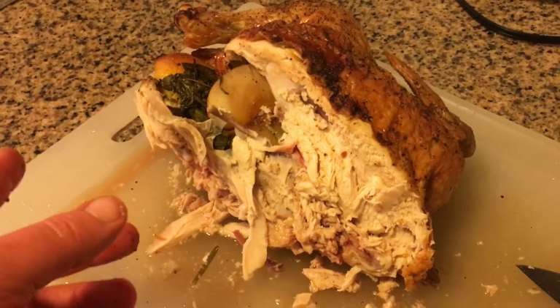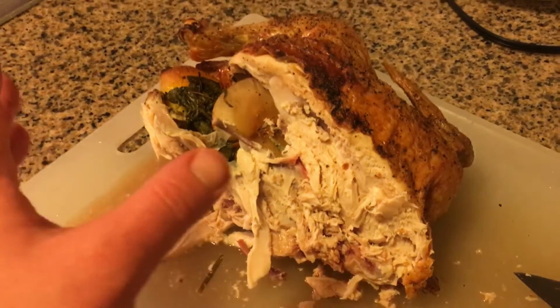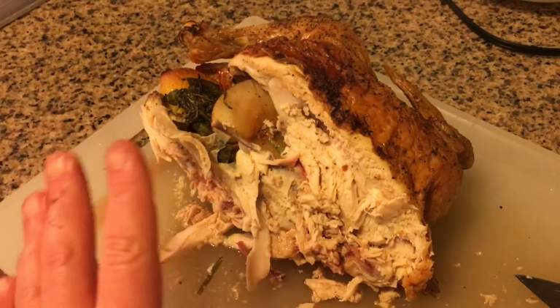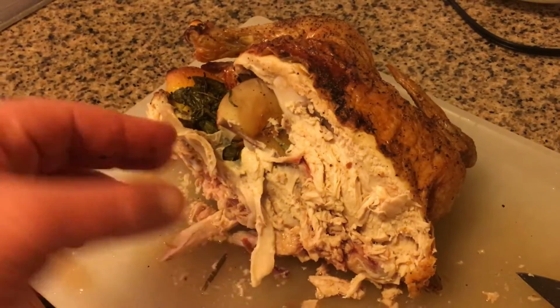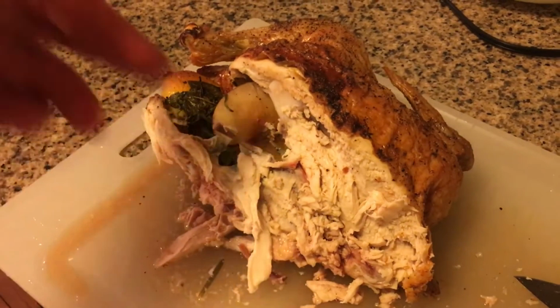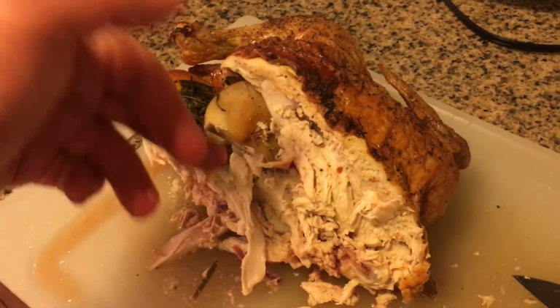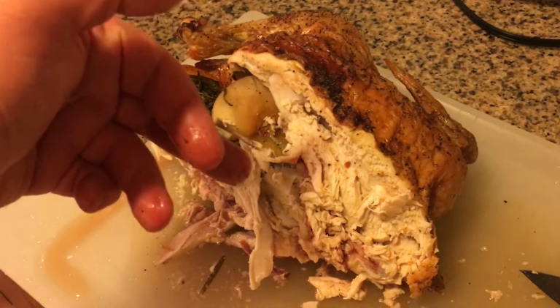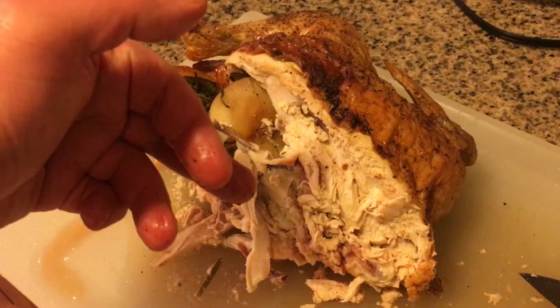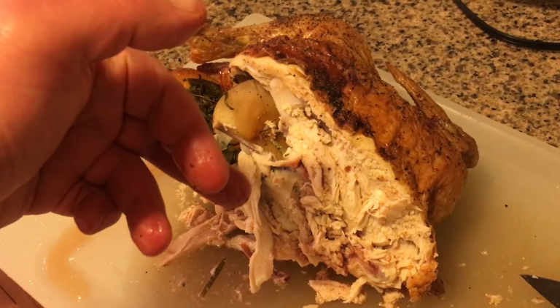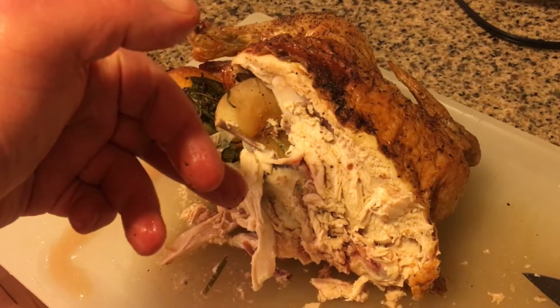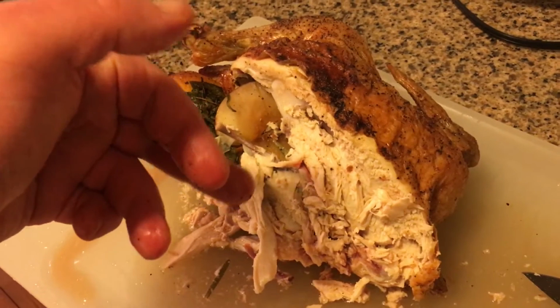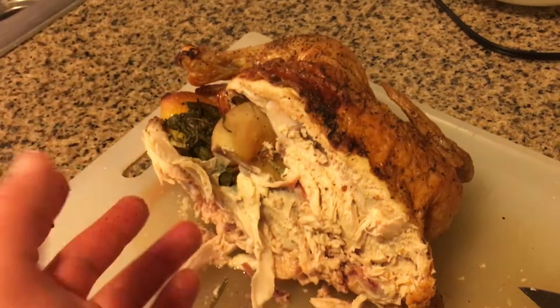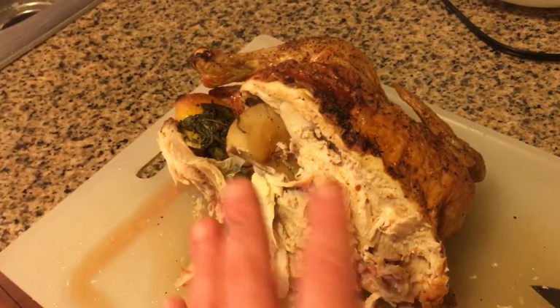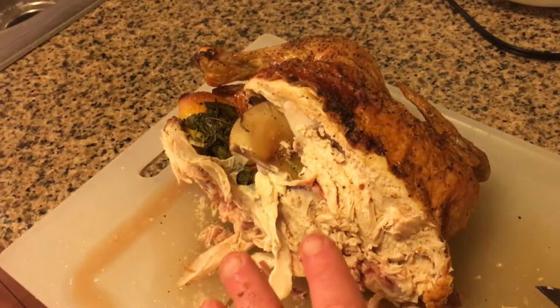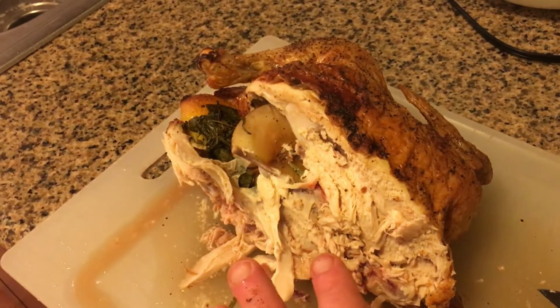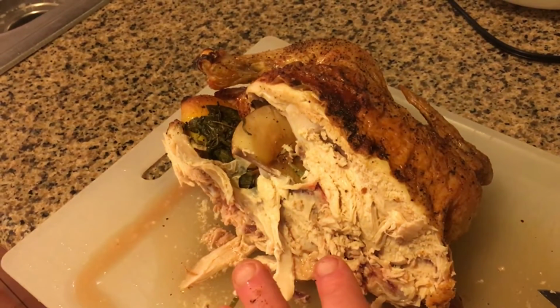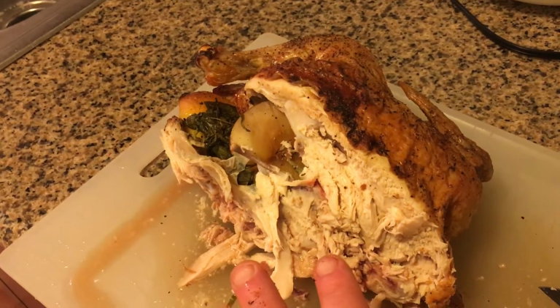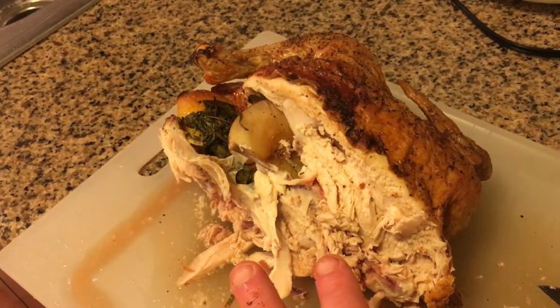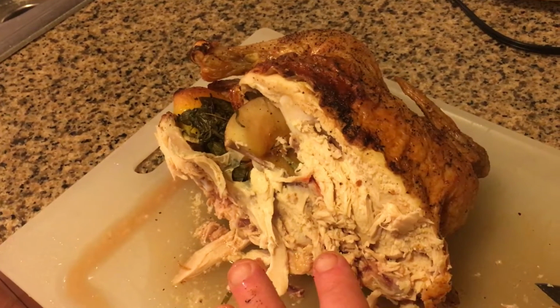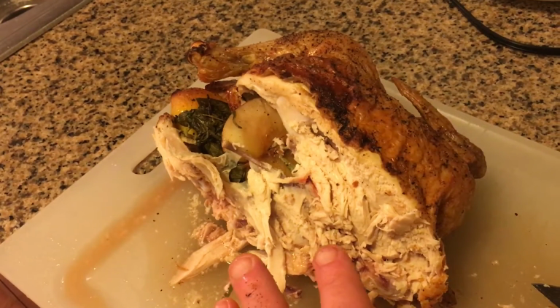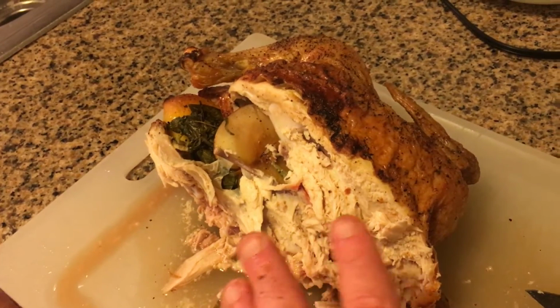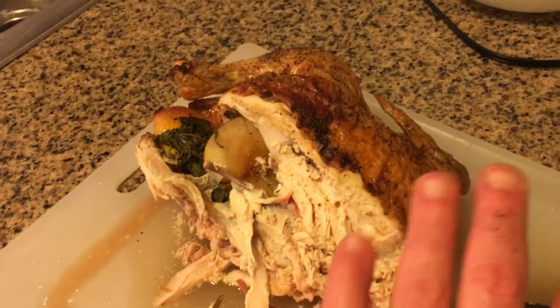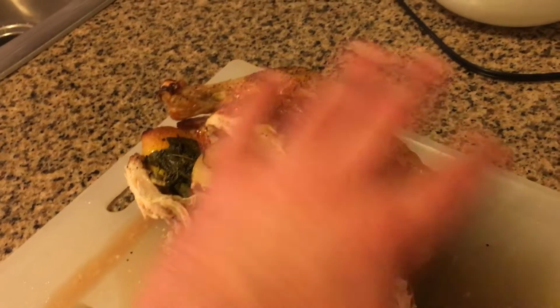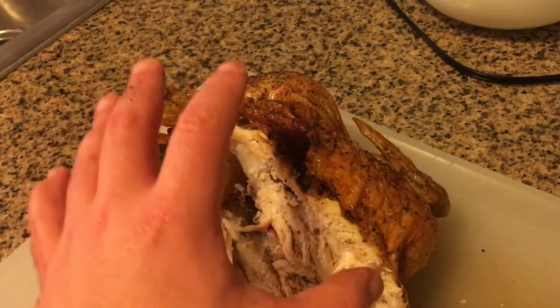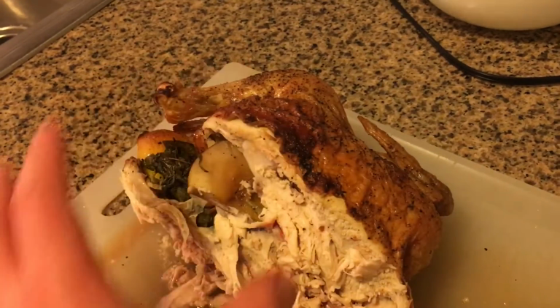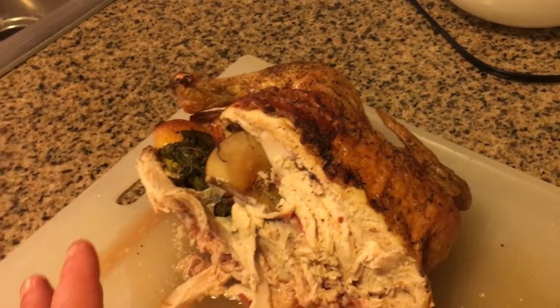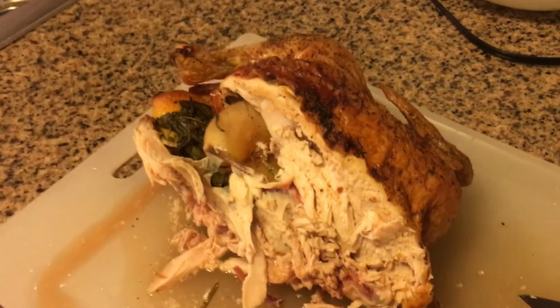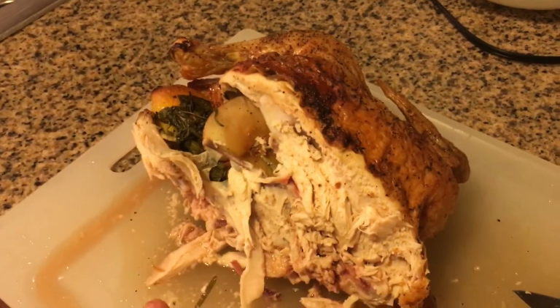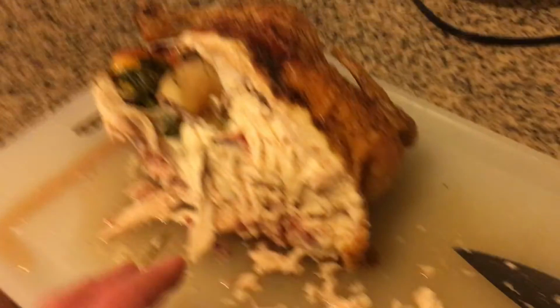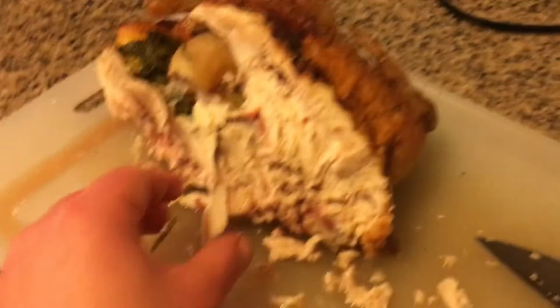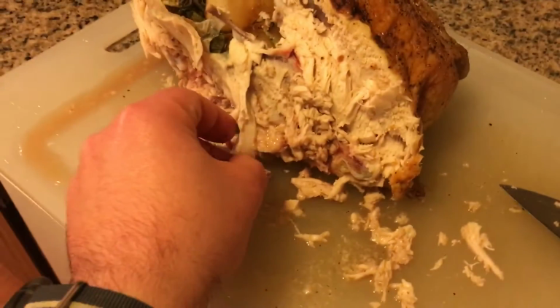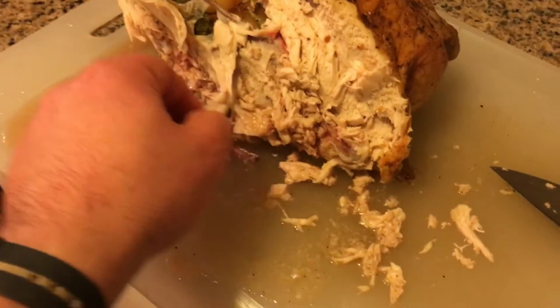Of course, we remove the leg first and then the thigh or wing. And then we move to the other side and pull off all this.